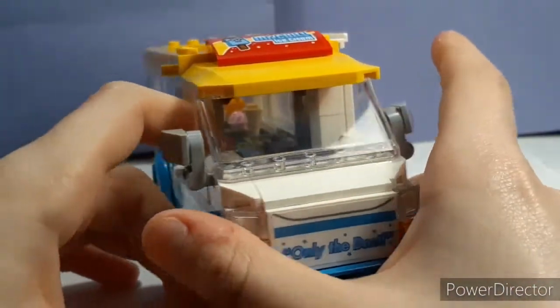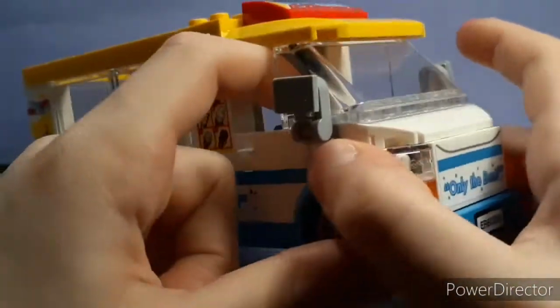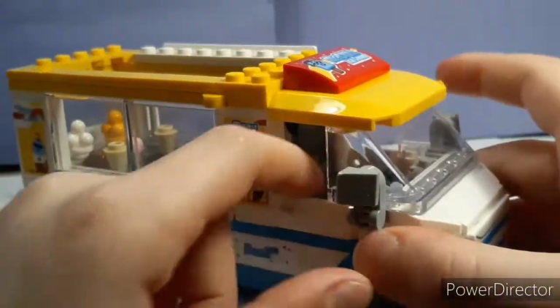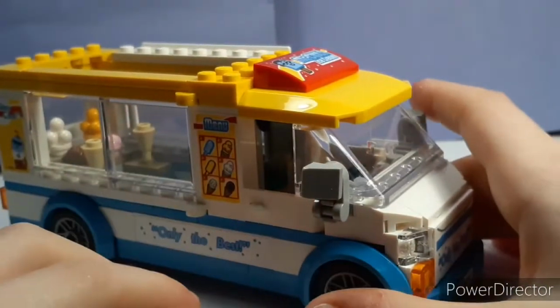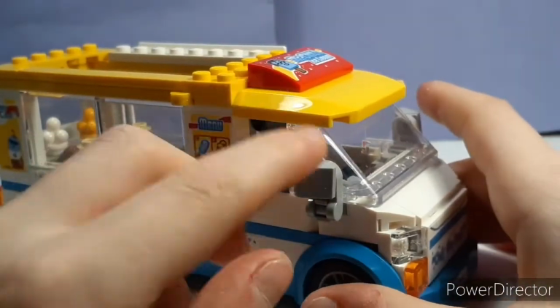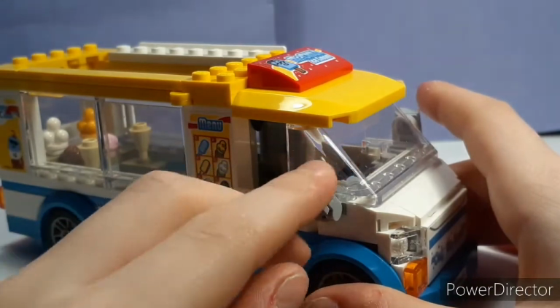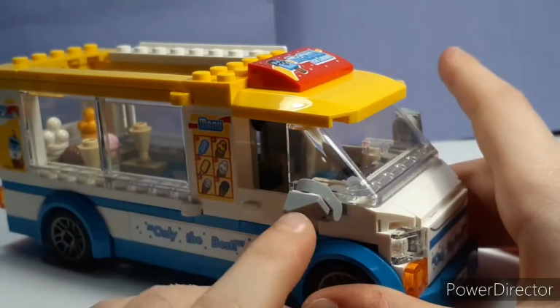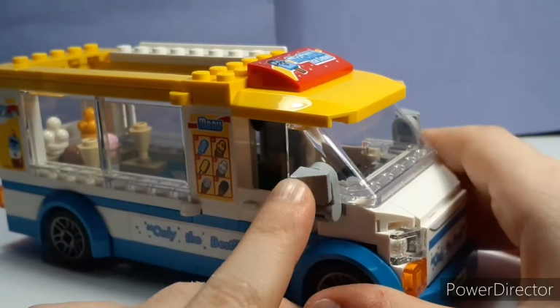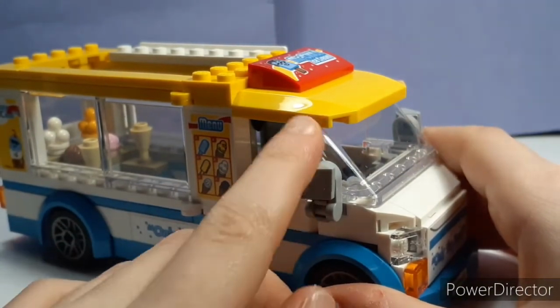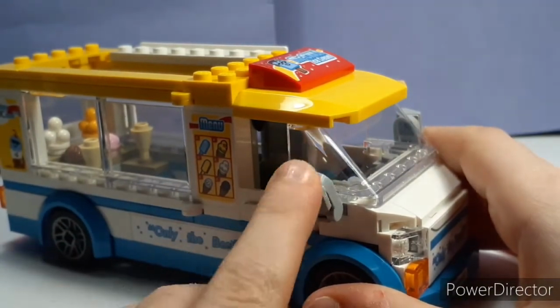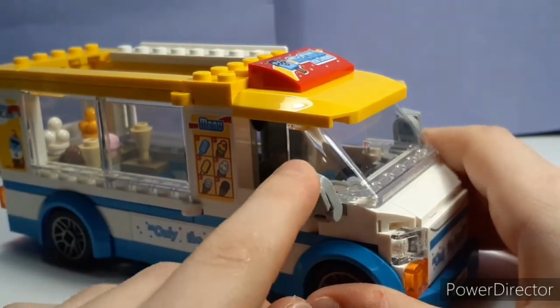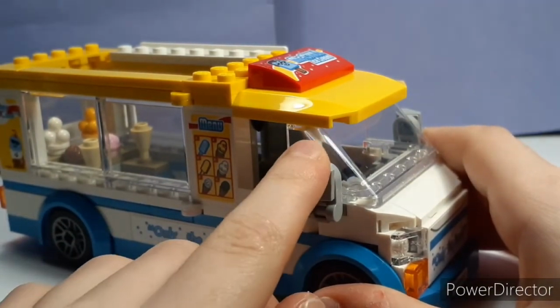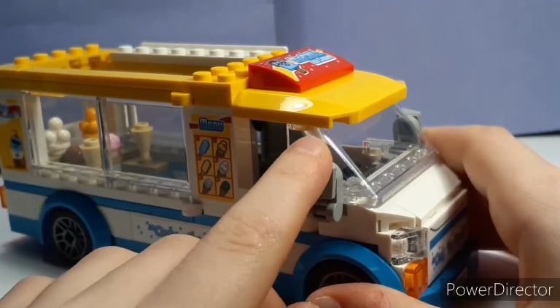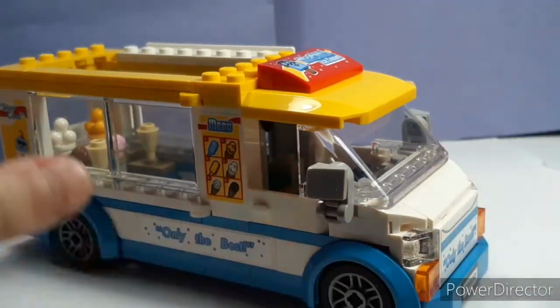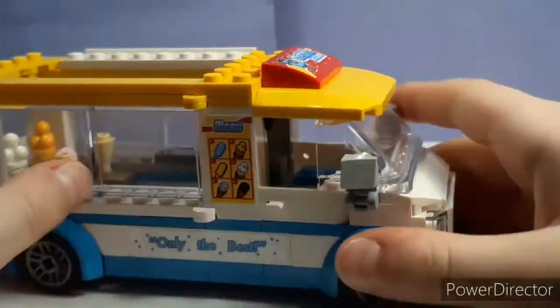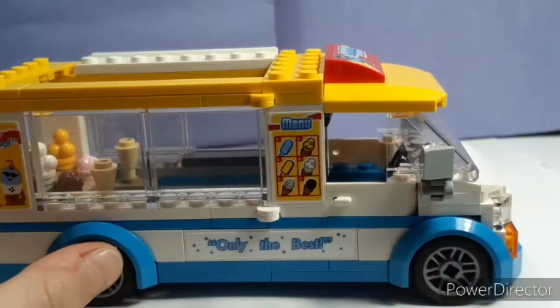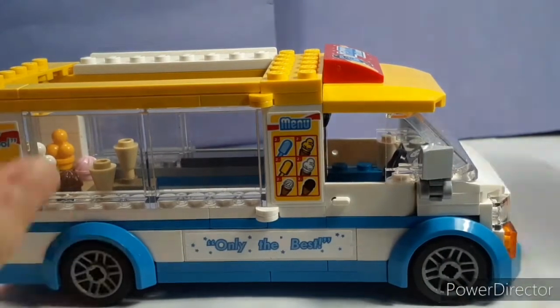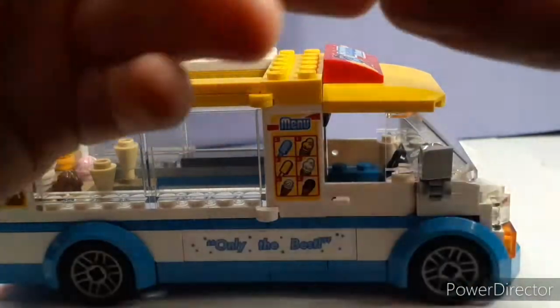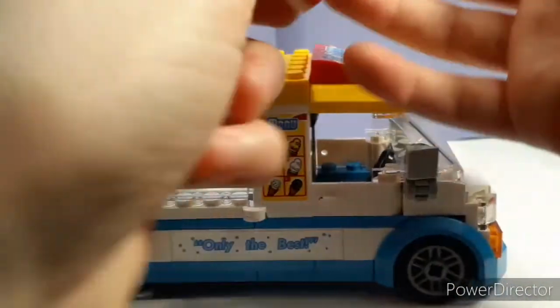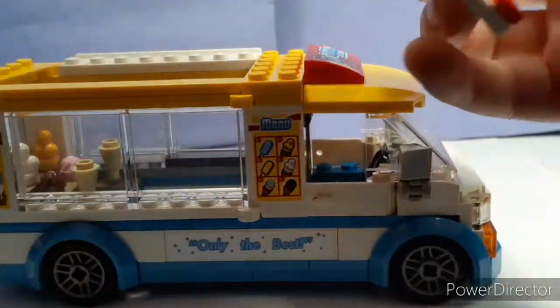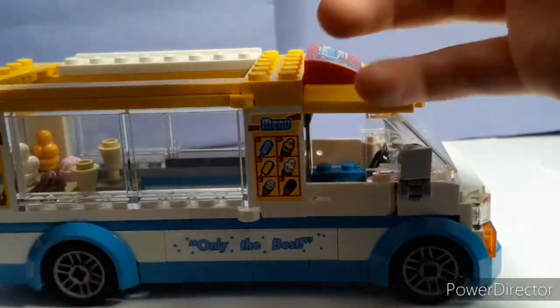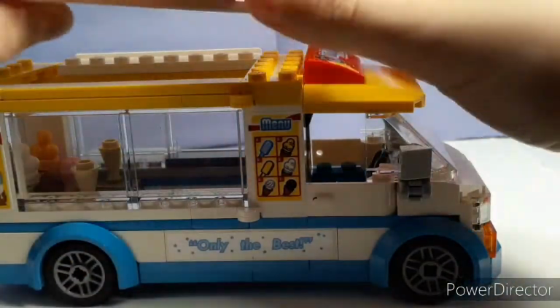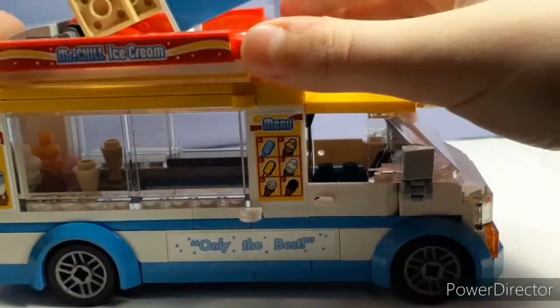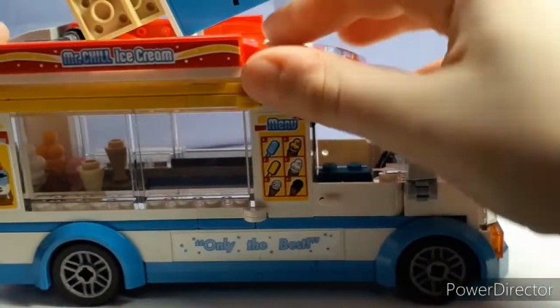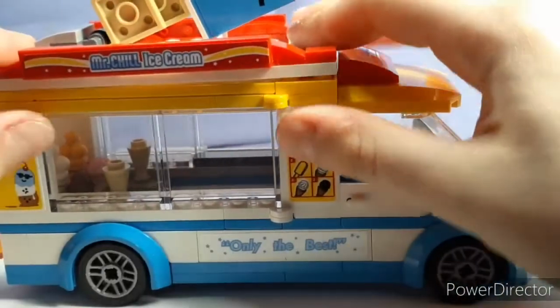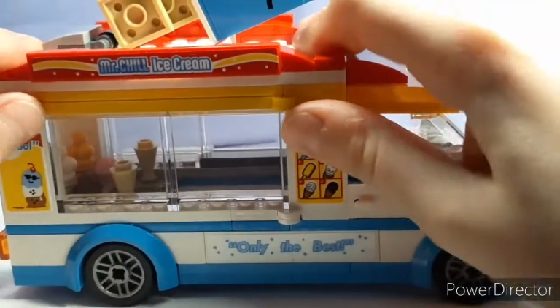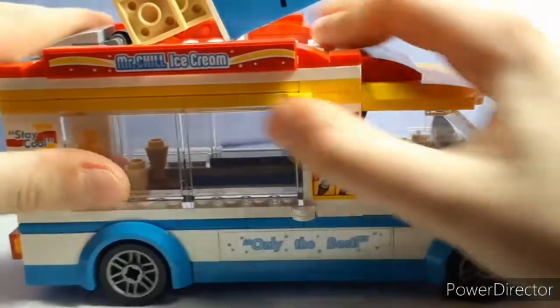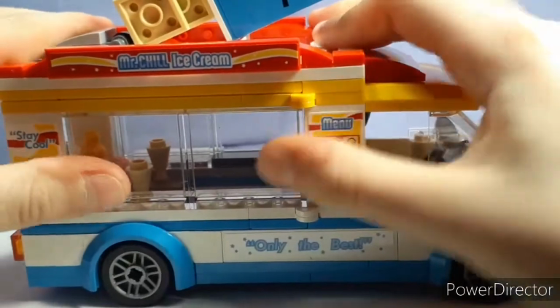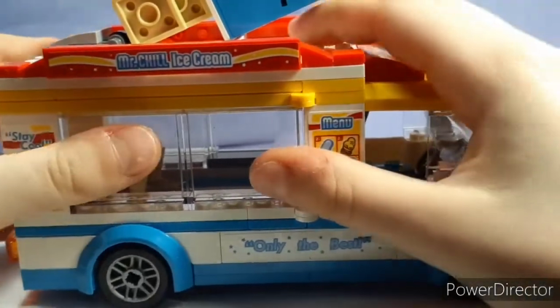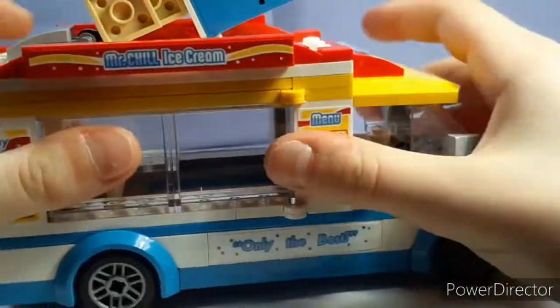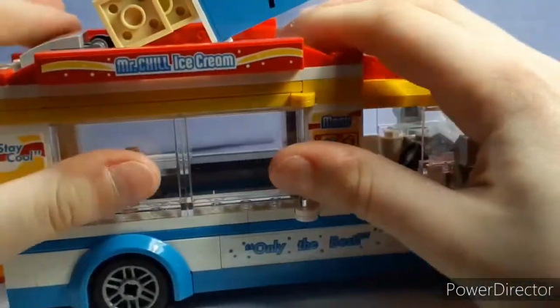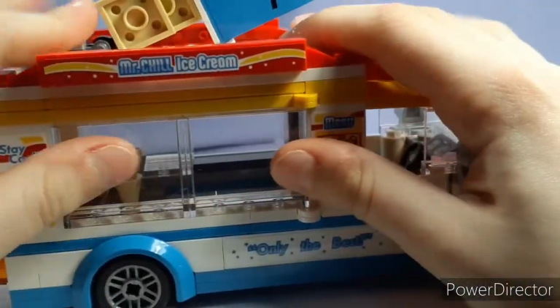Here are the little wing mirrors. Let me get the roof back on — try to get this on the right way. I believe it went that way. May have to look back at footage, but I believe that's how it goes.